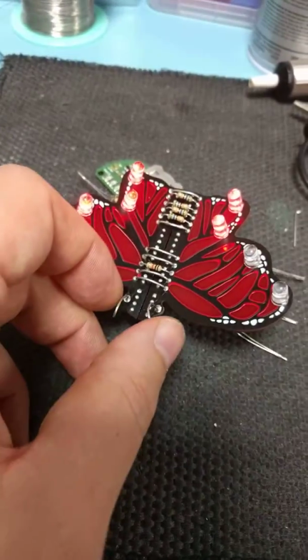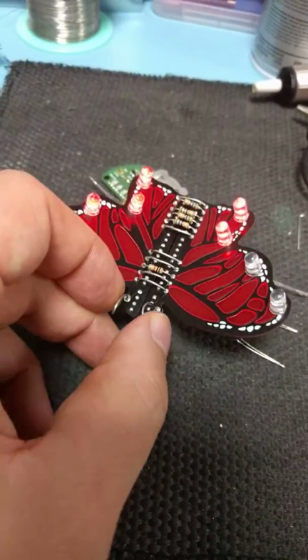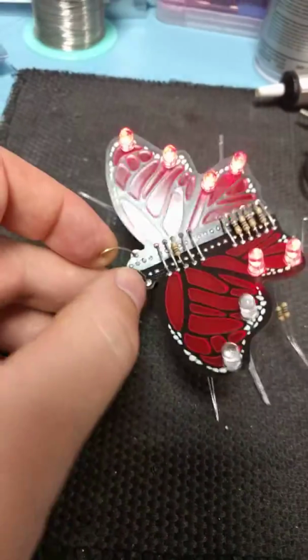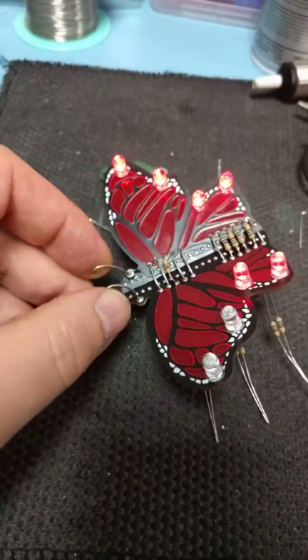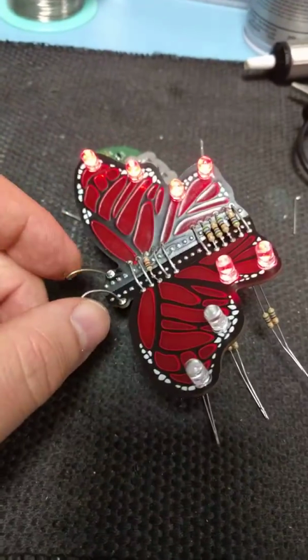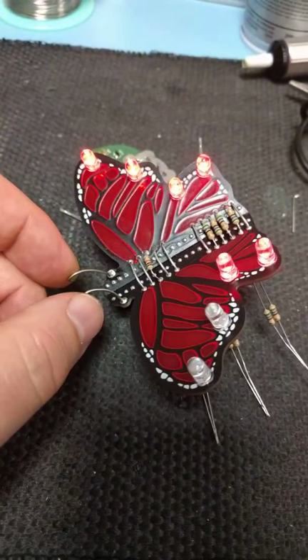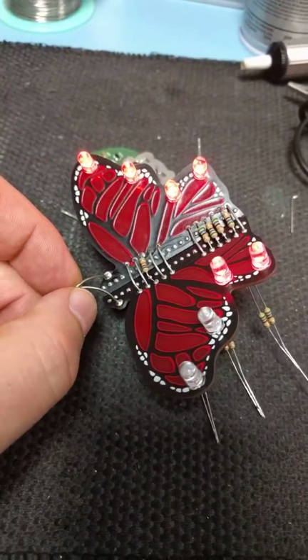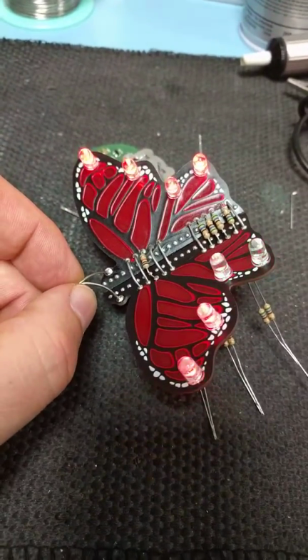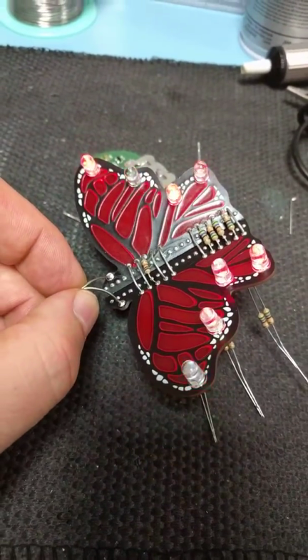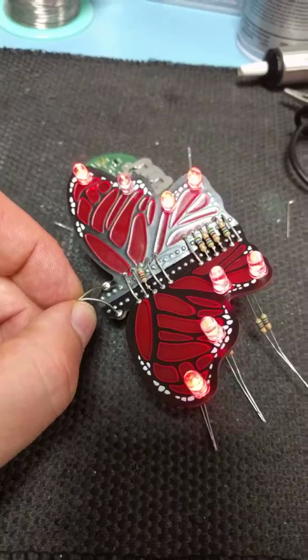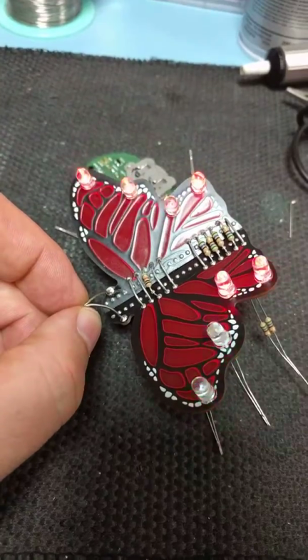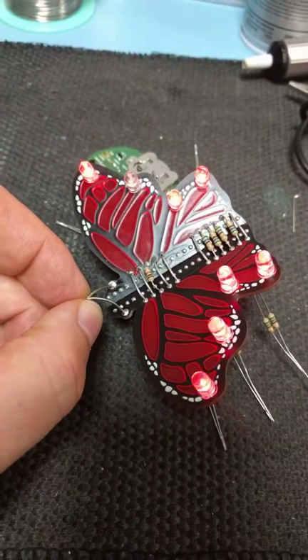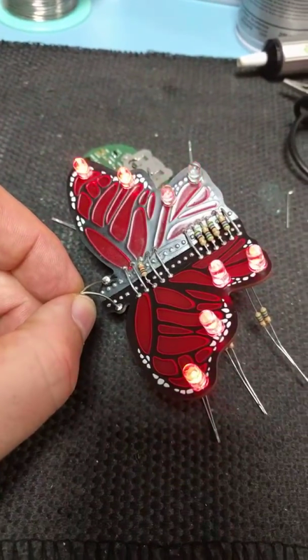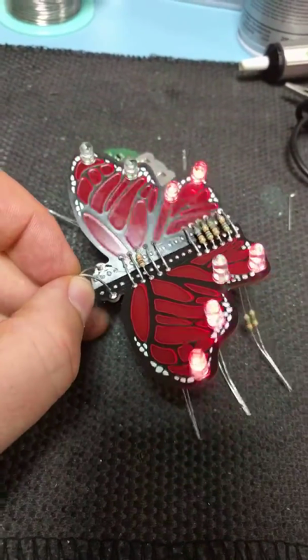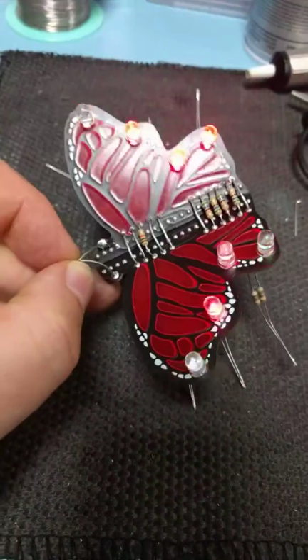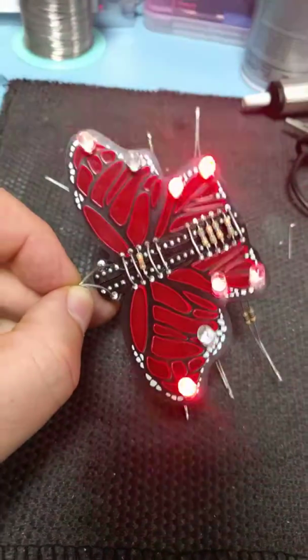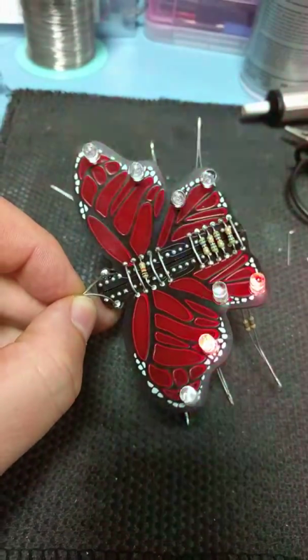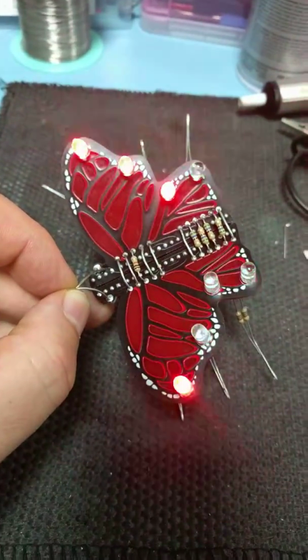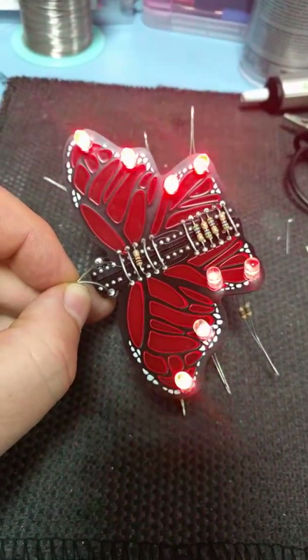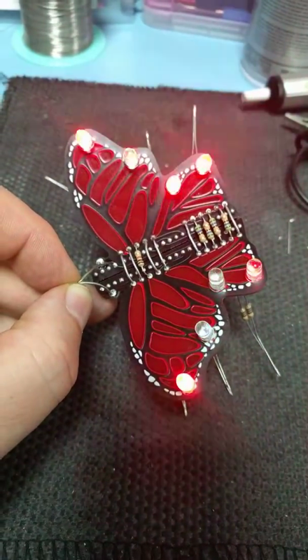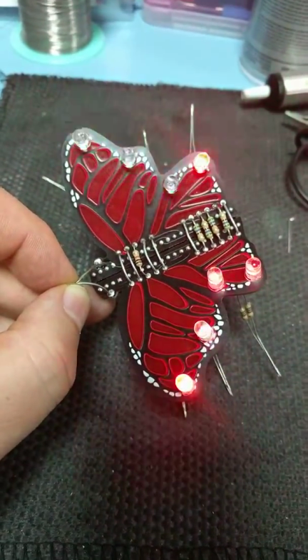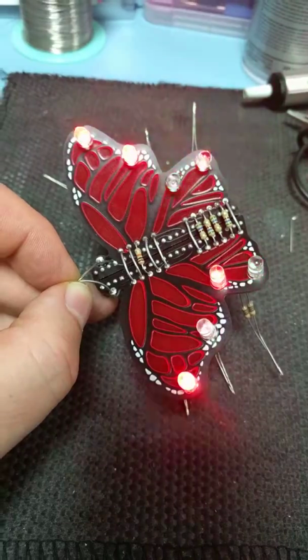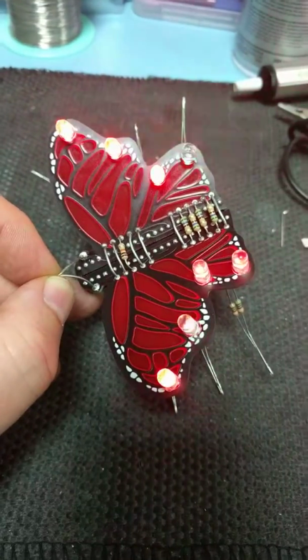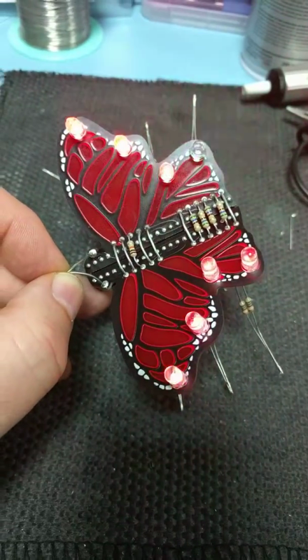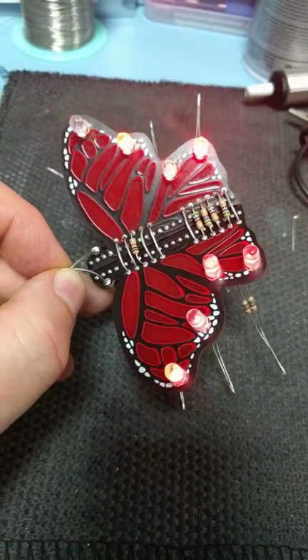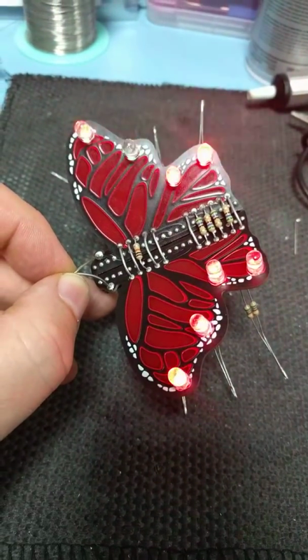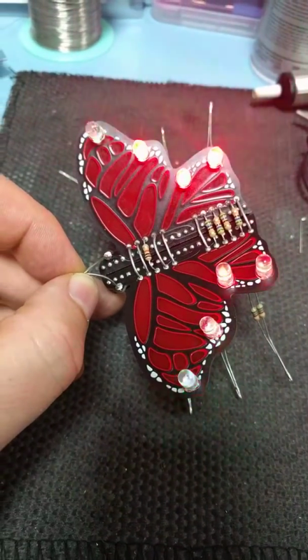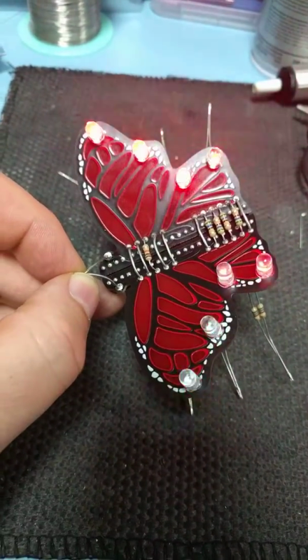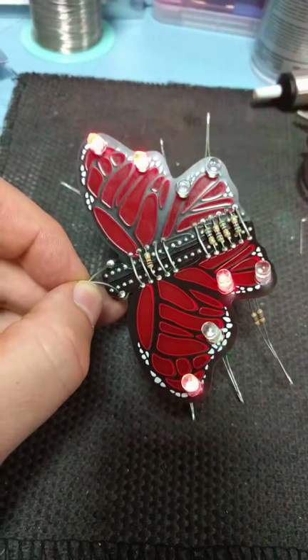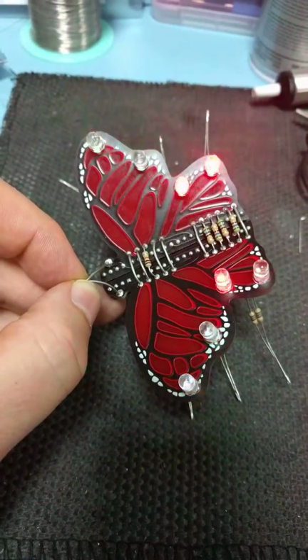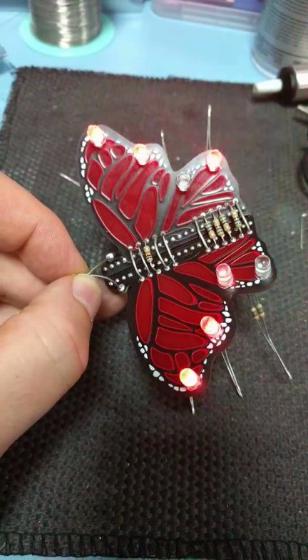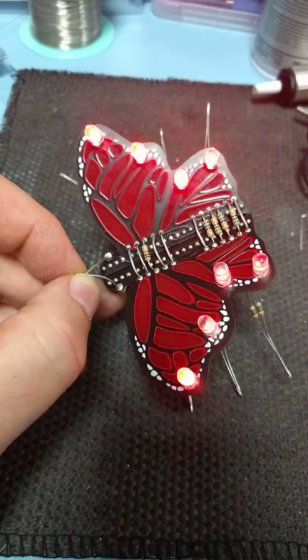When you touch the antennae together you get flickering LEDs, which is essentially an 8-bit shift register configured as a linear feedback shift register.